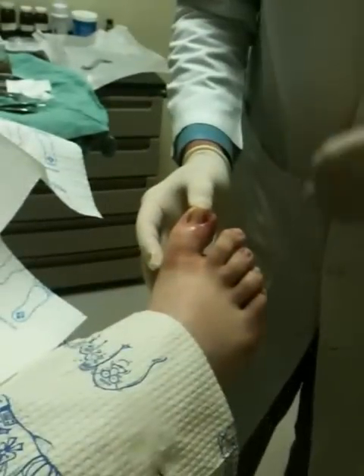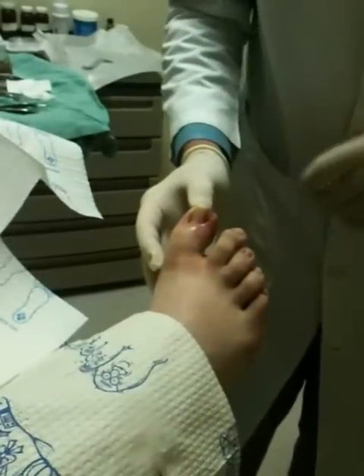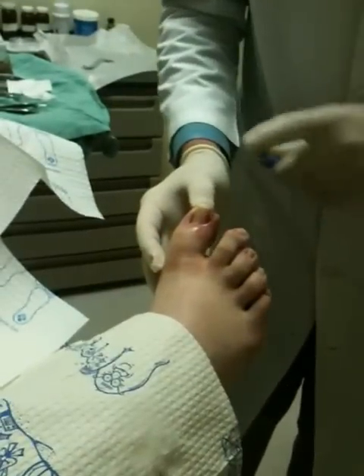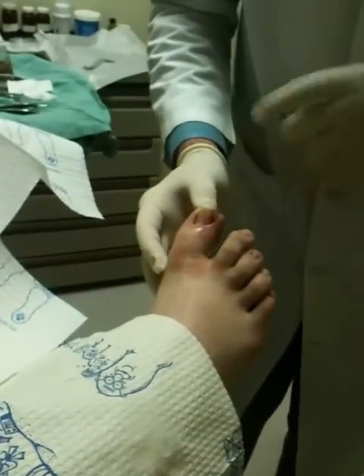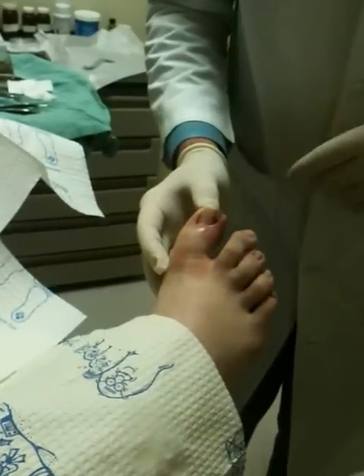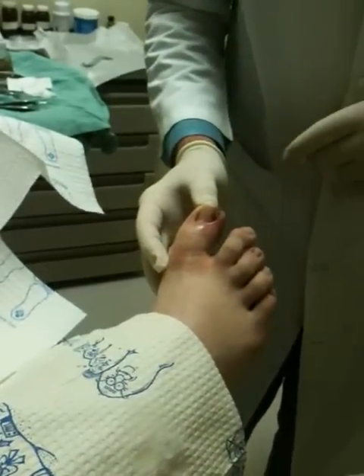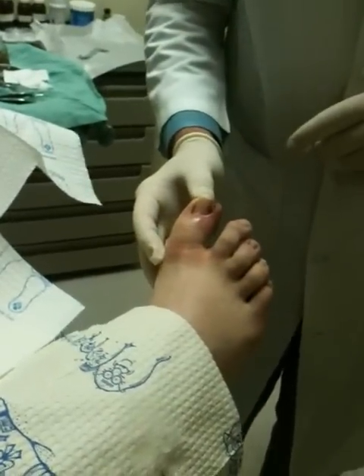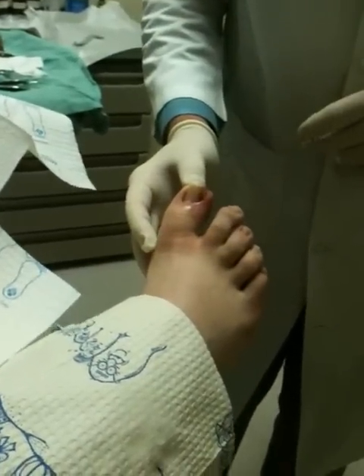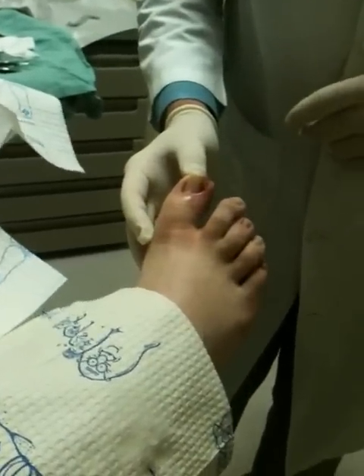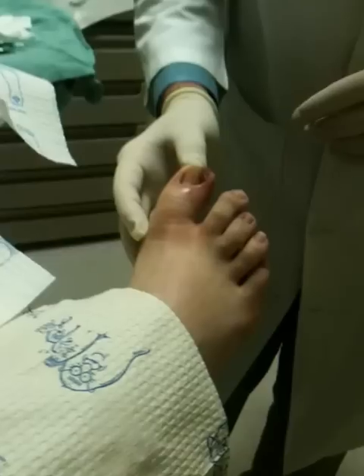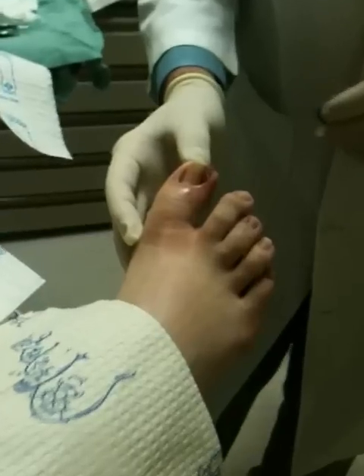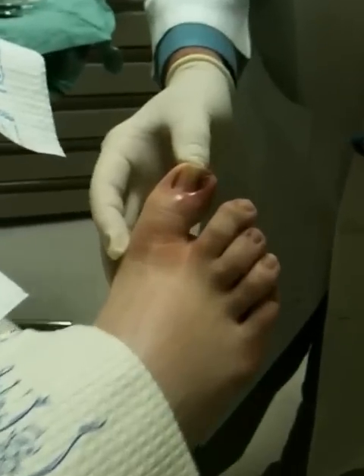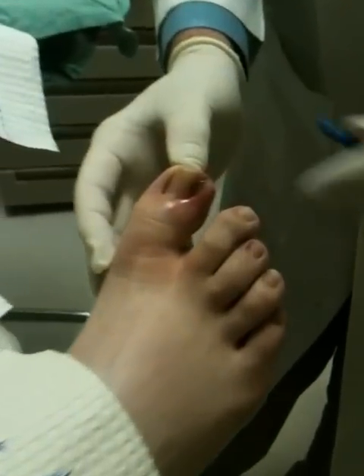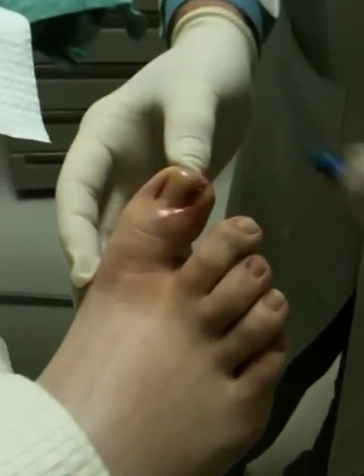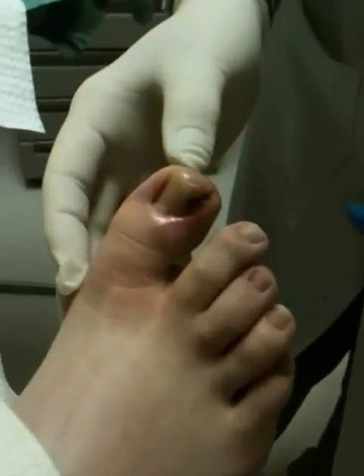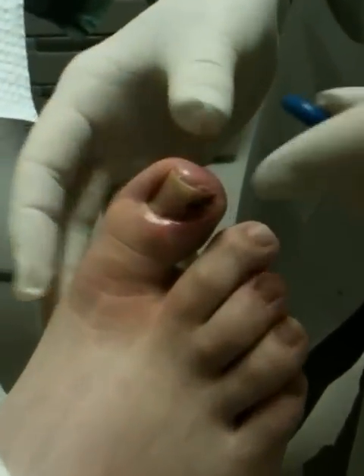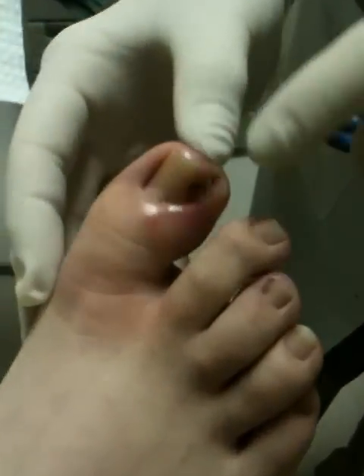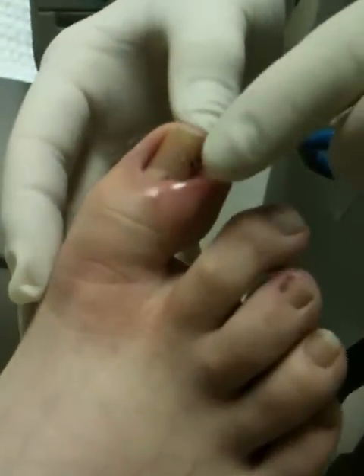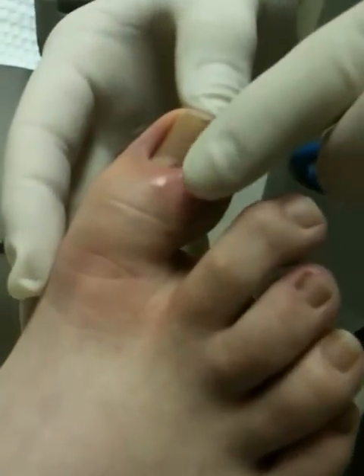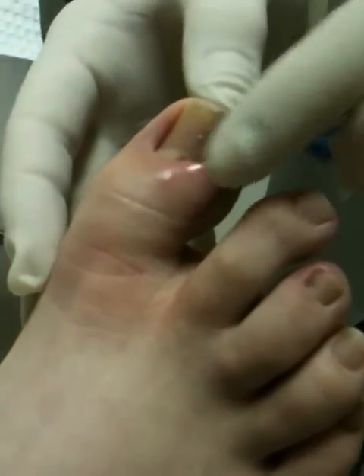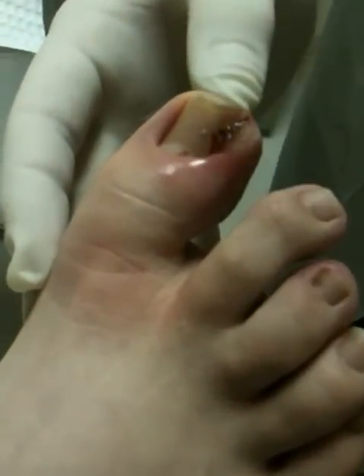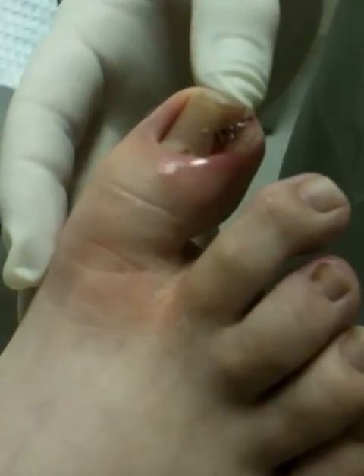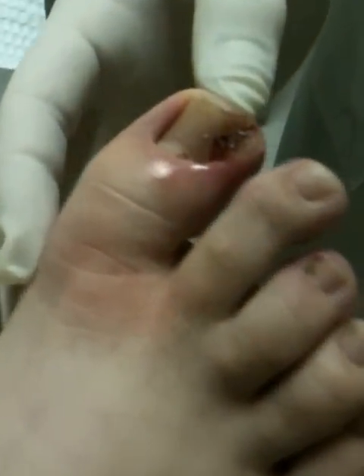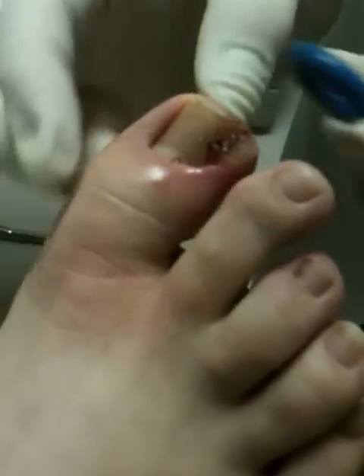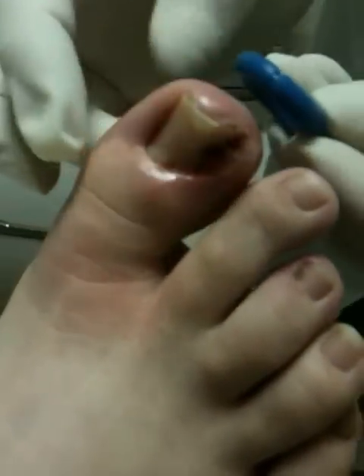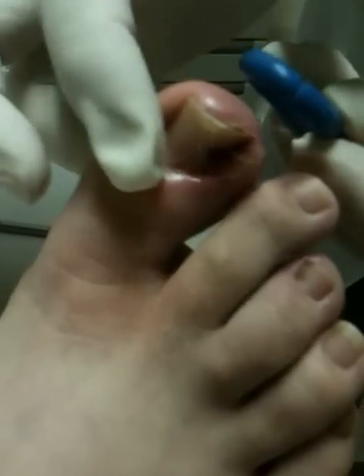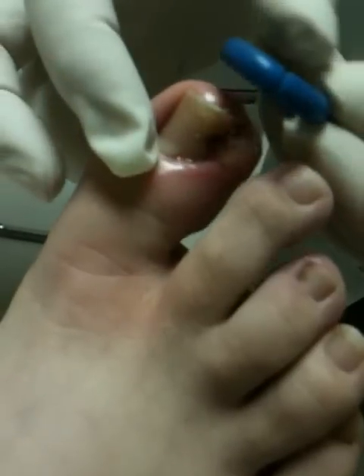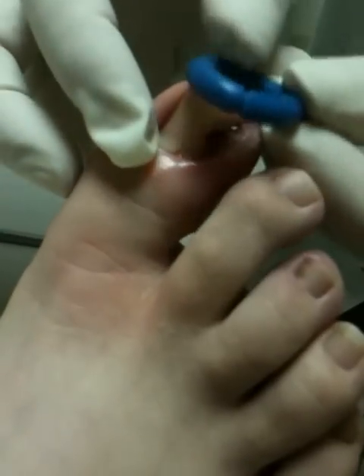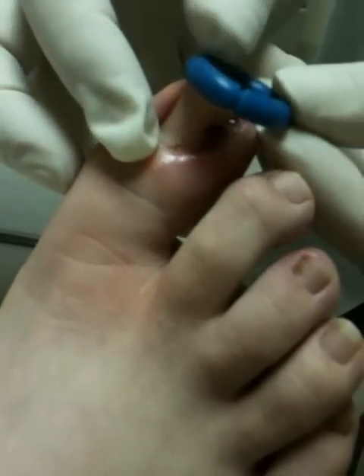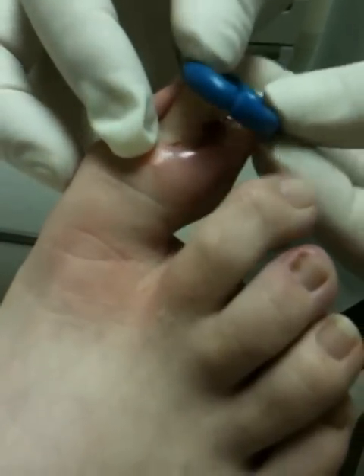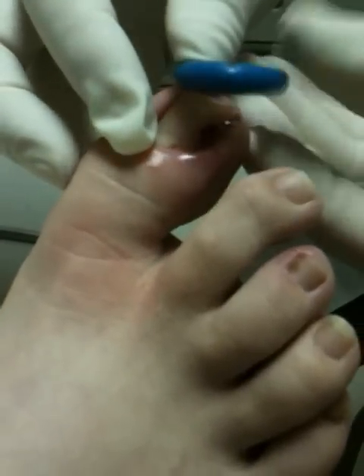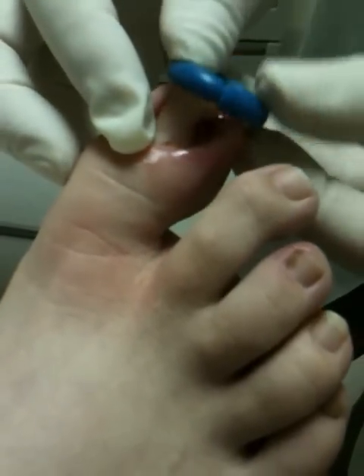We've got the toe injected and it's numb. We're going to be removing this side of the nail and cauterizing the root so the nail doesn't come back.